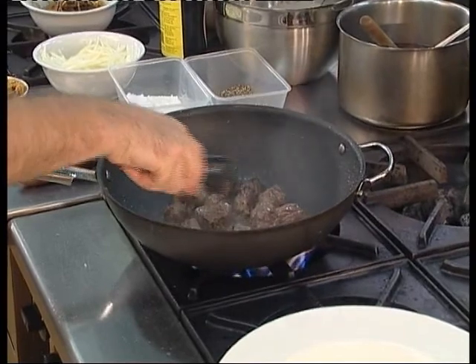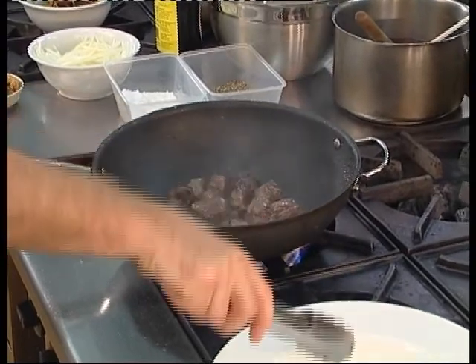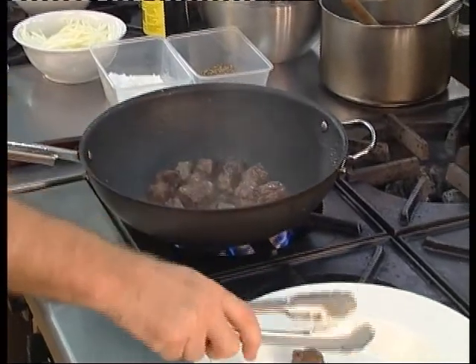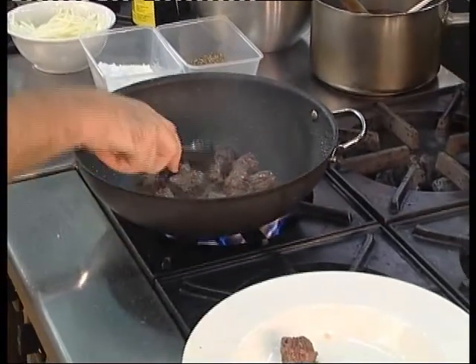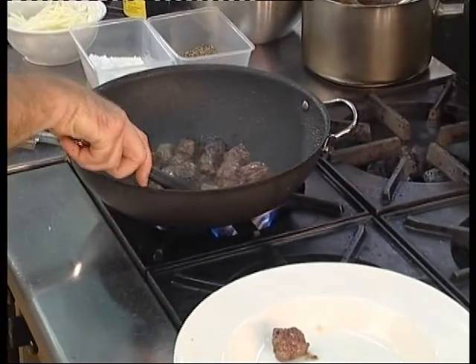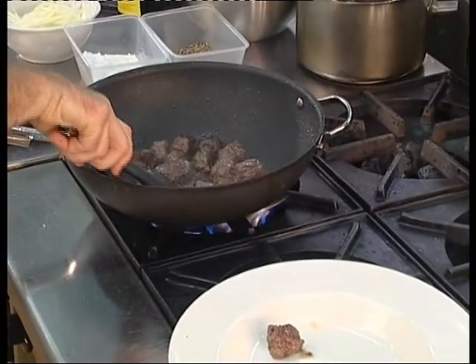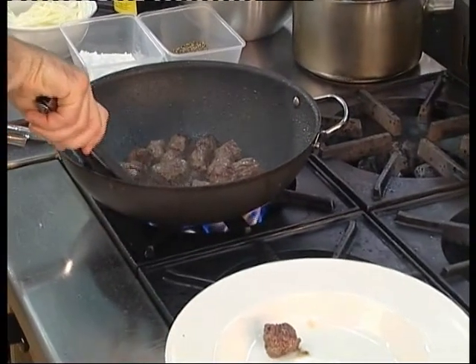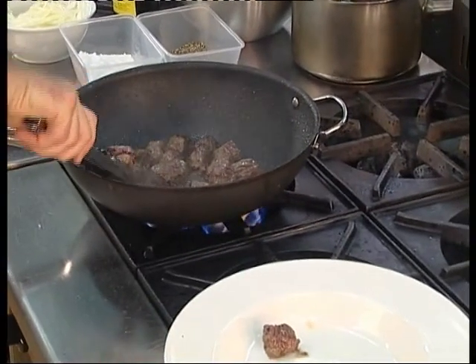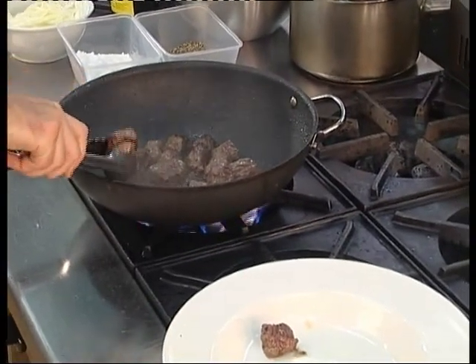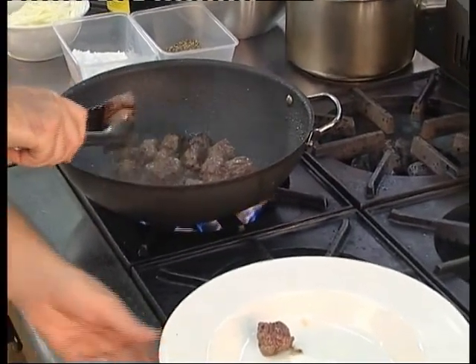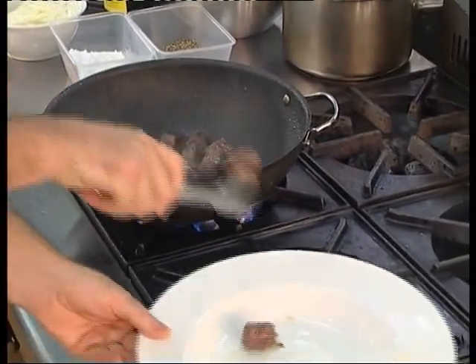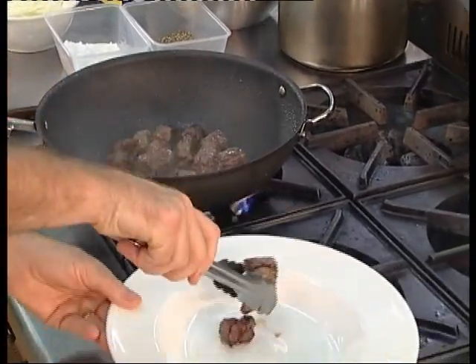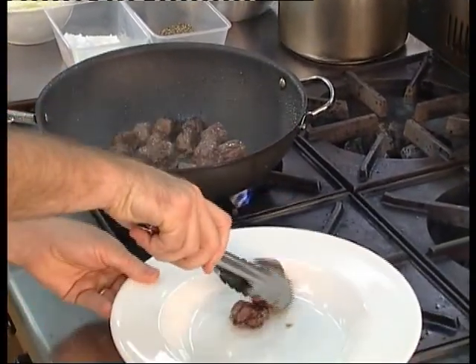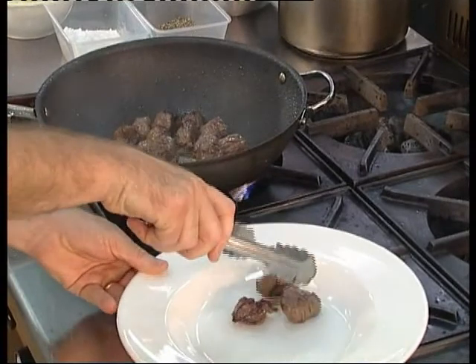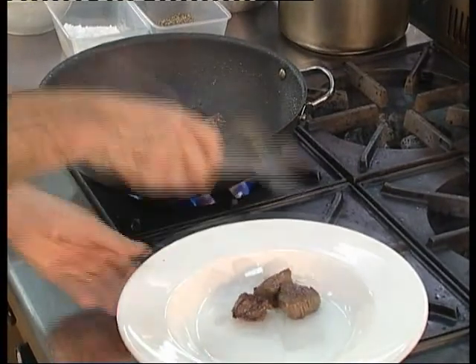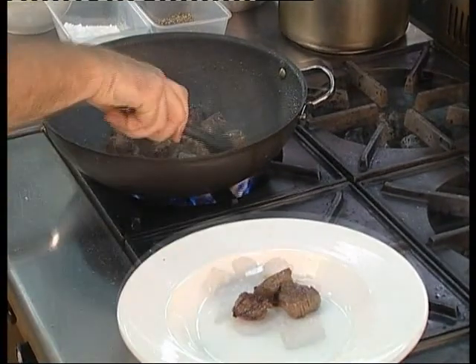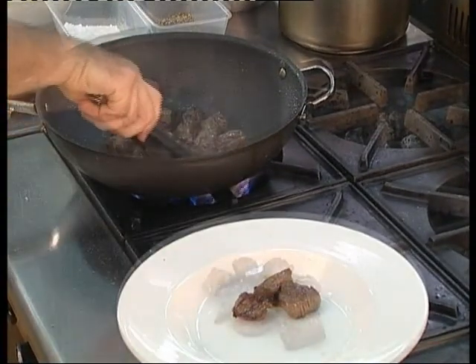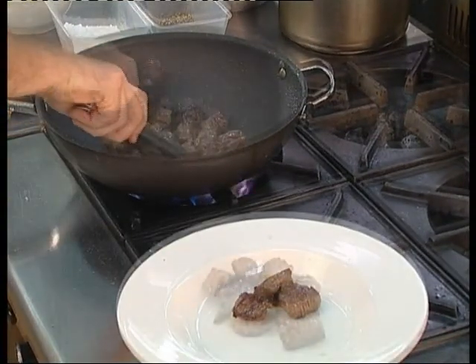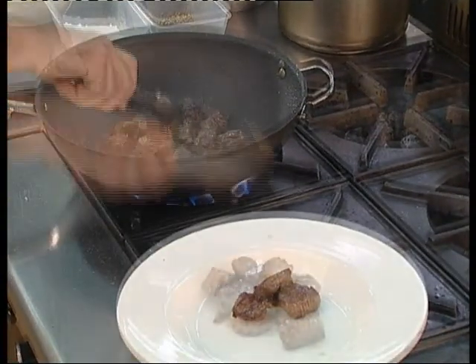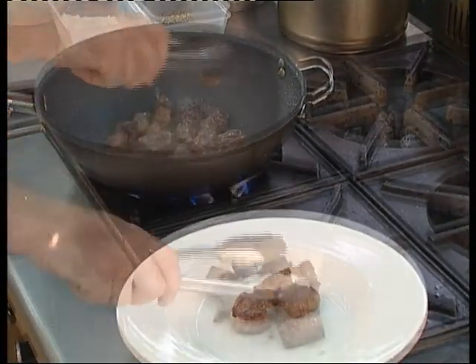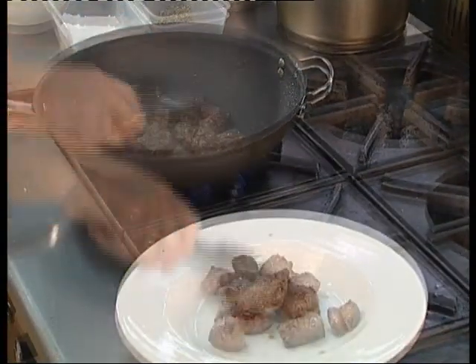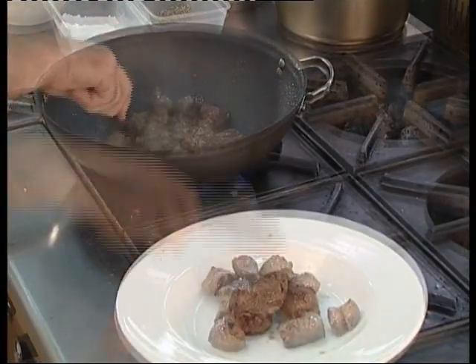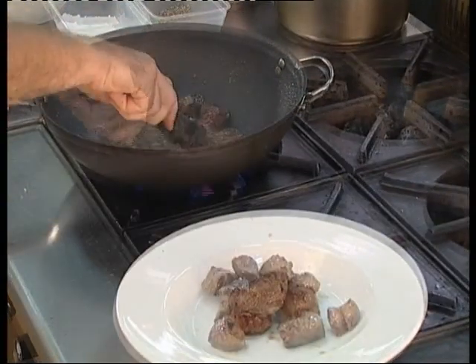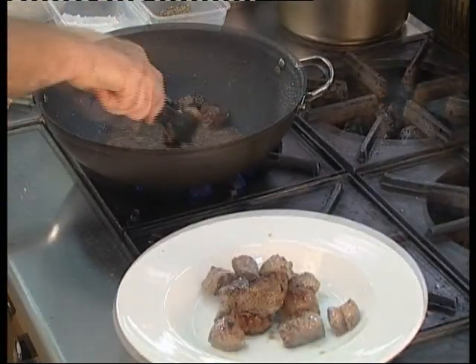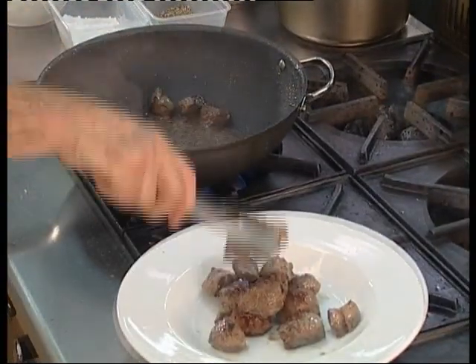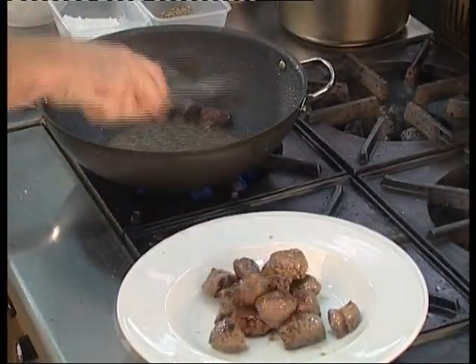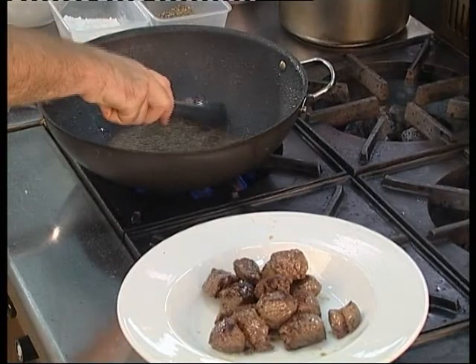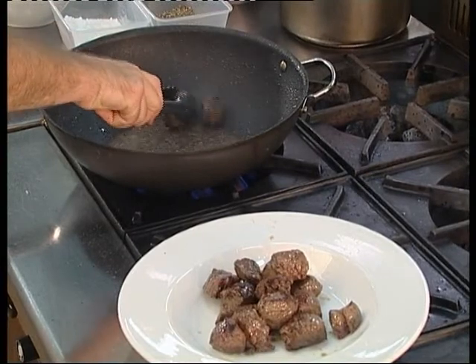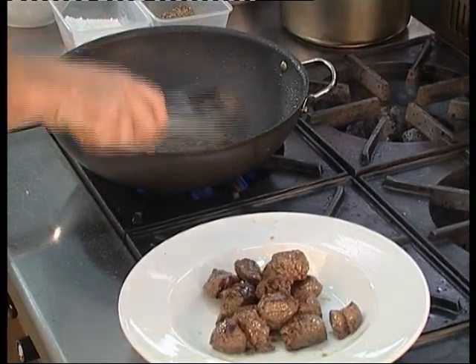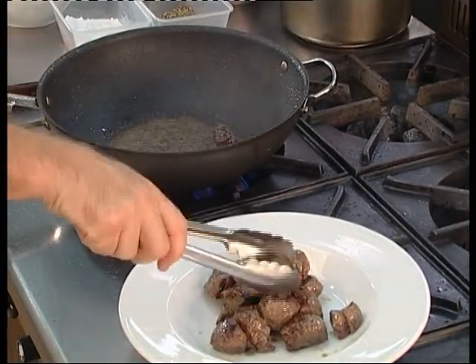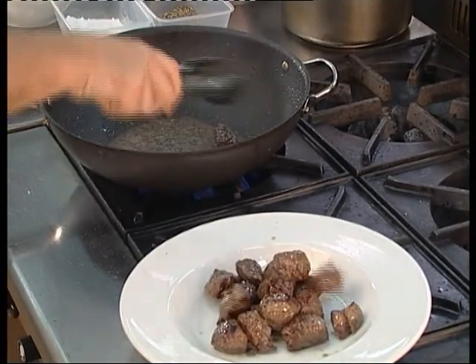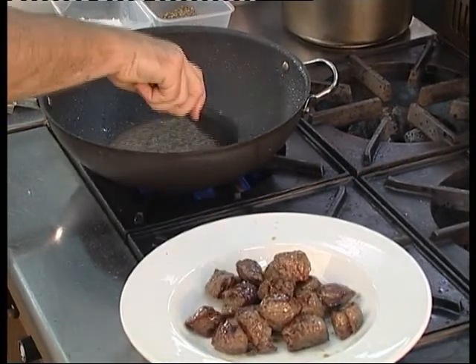Remove the kangaroo from the pan but leave the oil in there. You then want to add some sliced onions, which we're going to caramelize very, very well until they're nice and brown and rich and sweet.